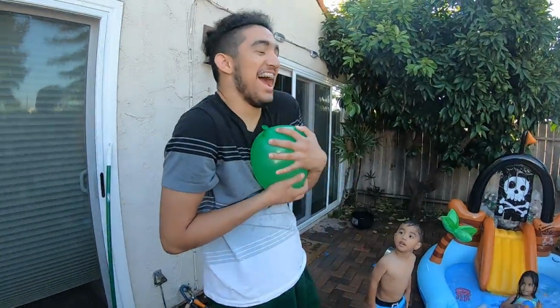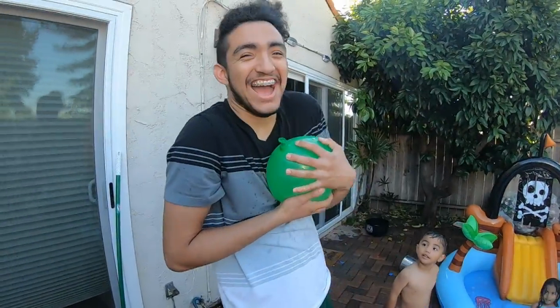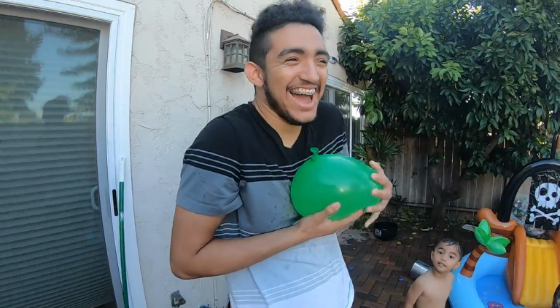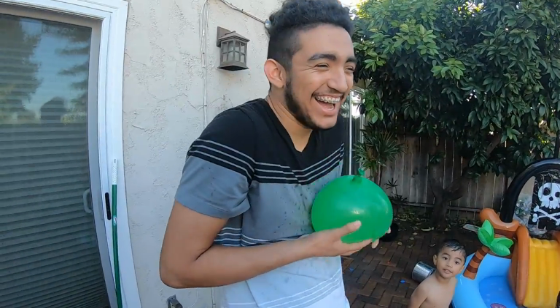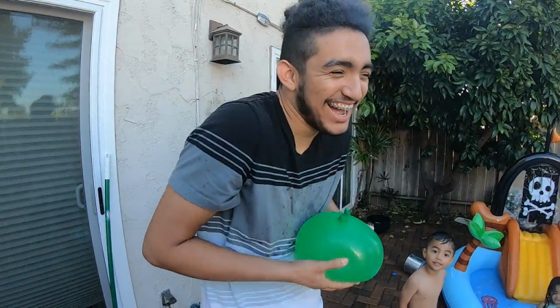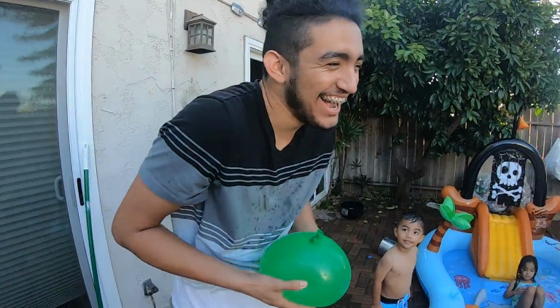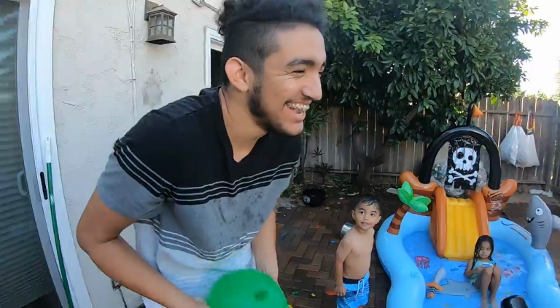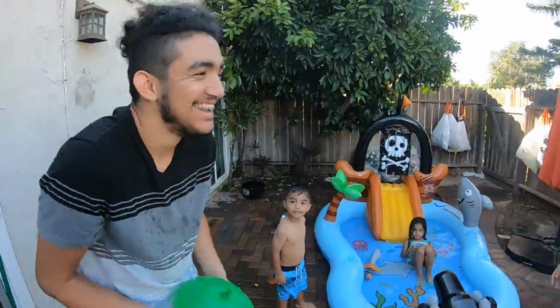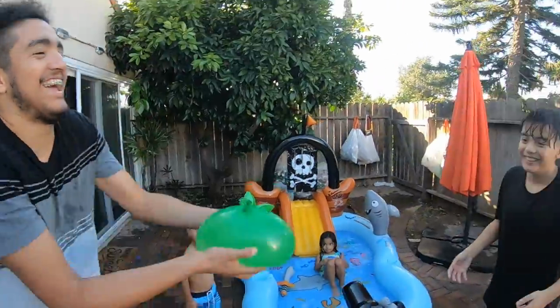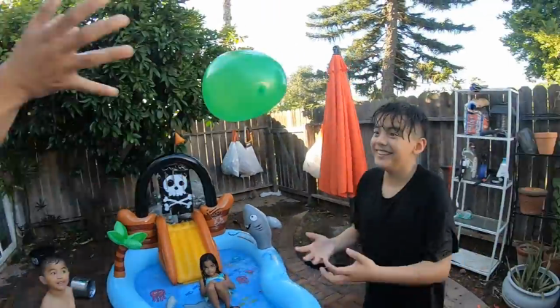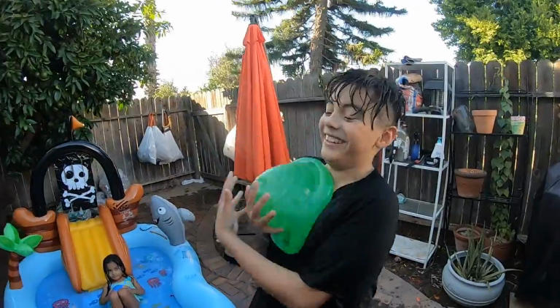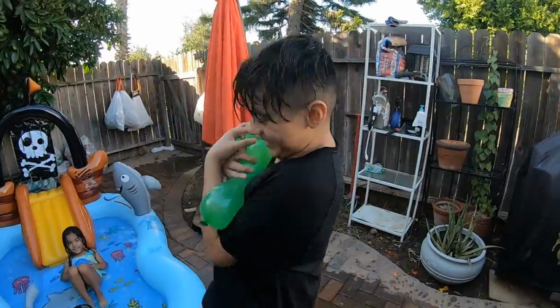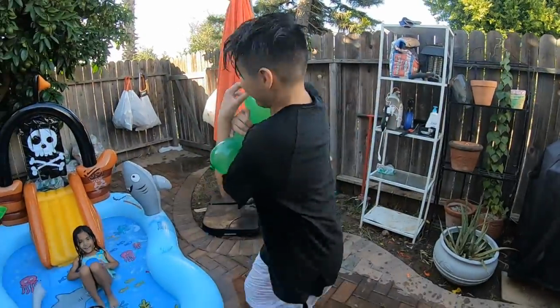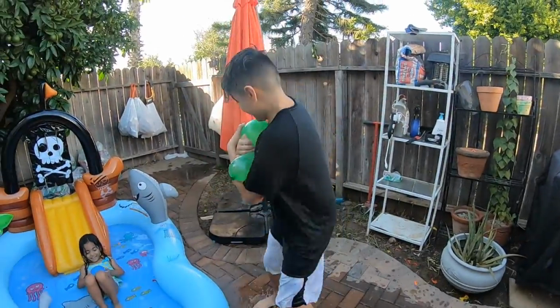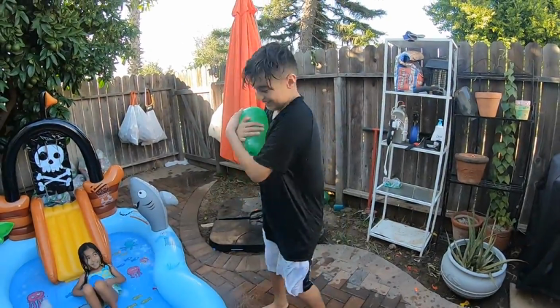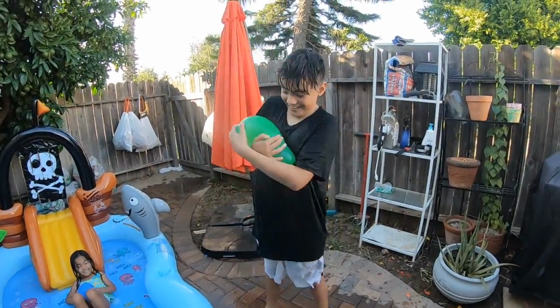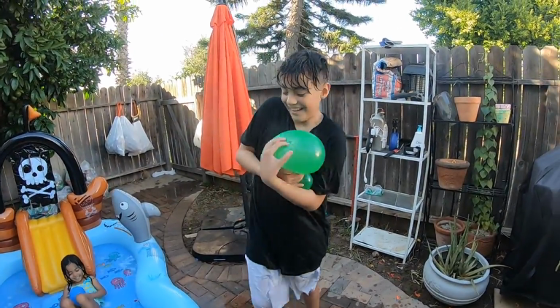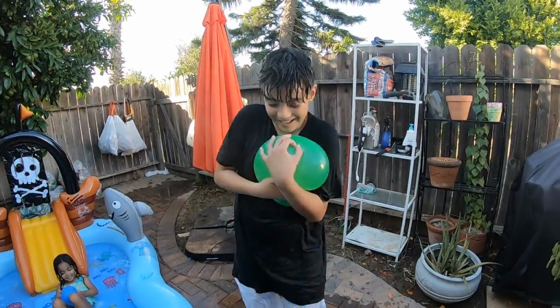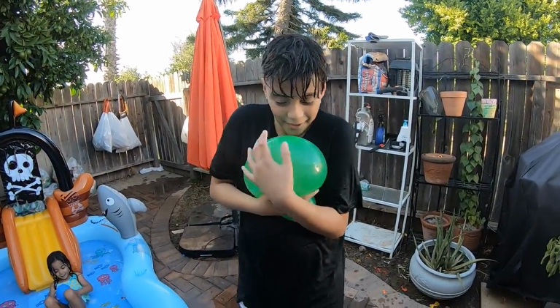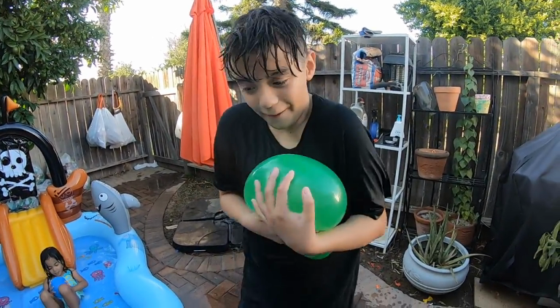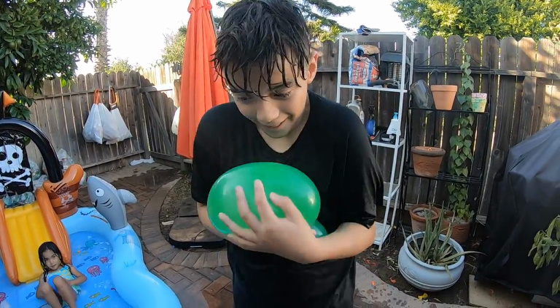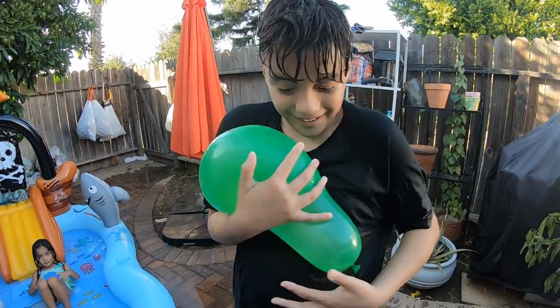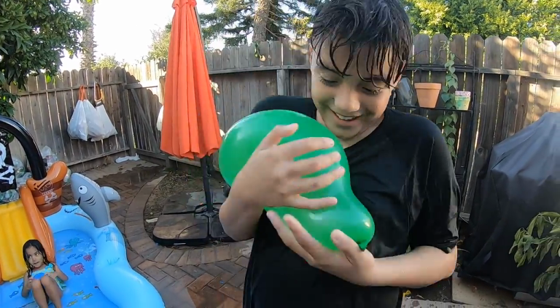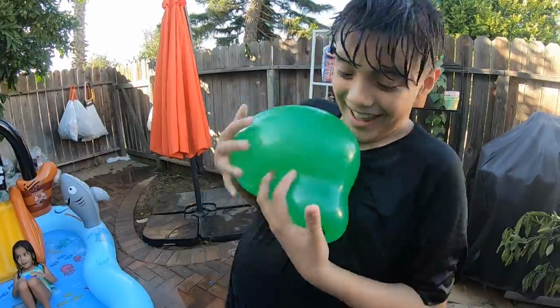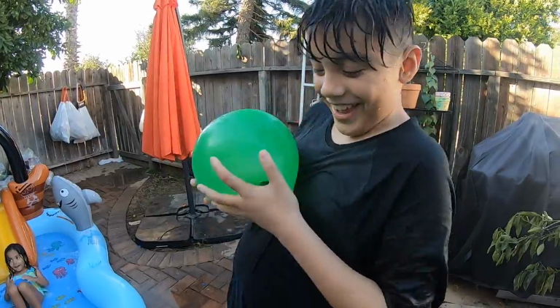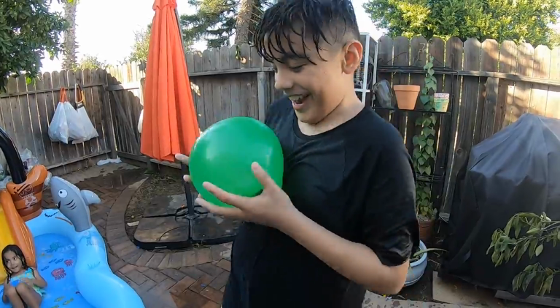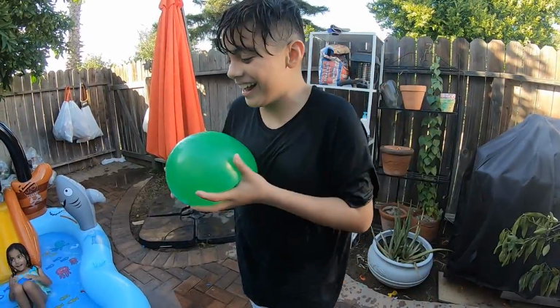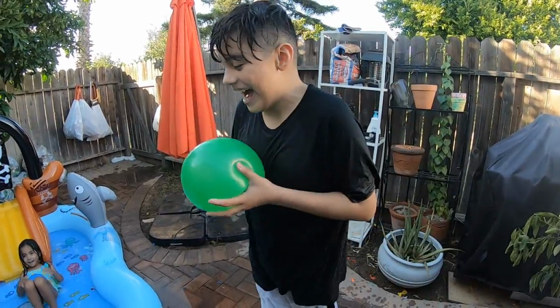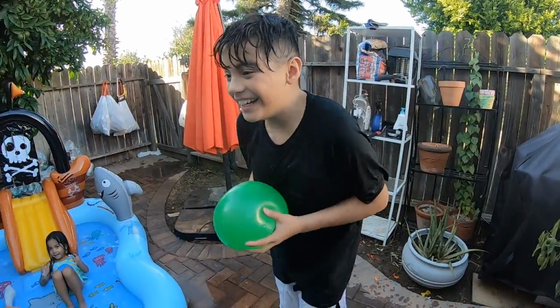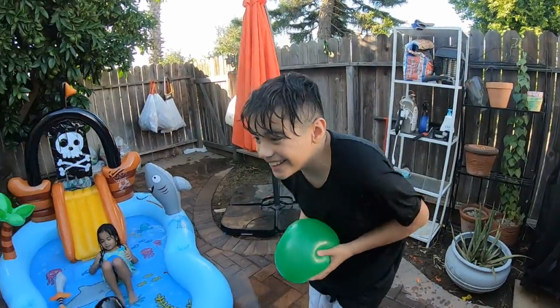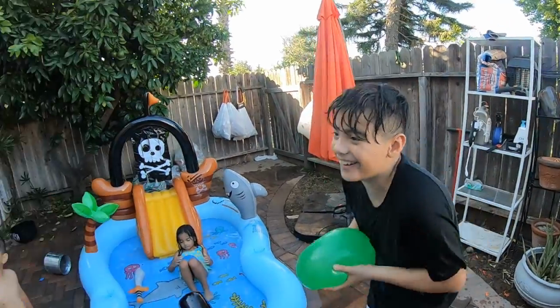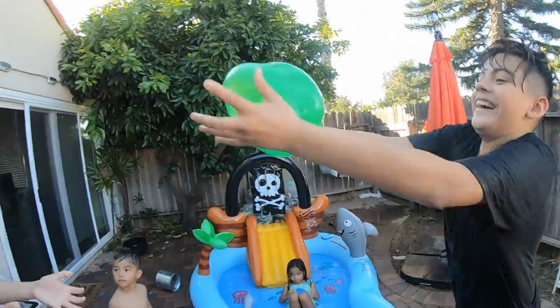Daddy finger, daddy finger, where are you? Here I am — where are you? I want to pop on you. You're going to pop on me!